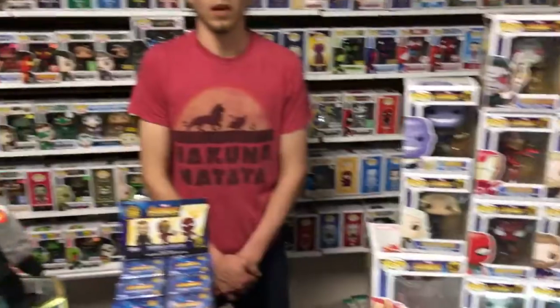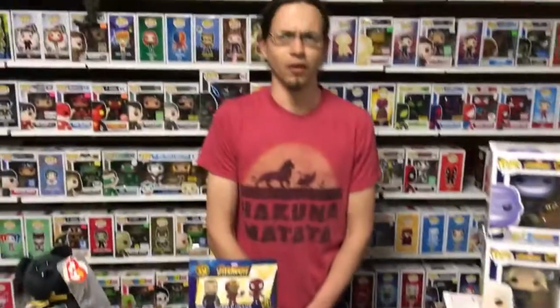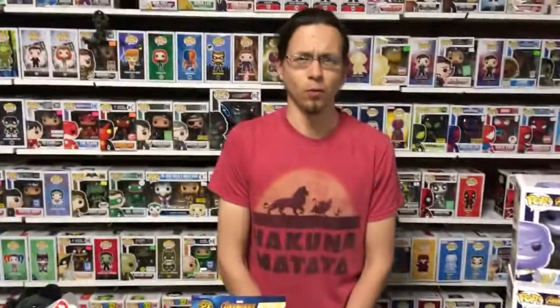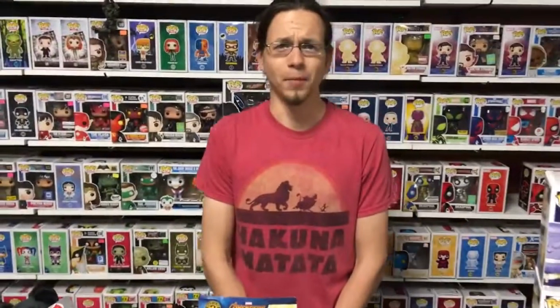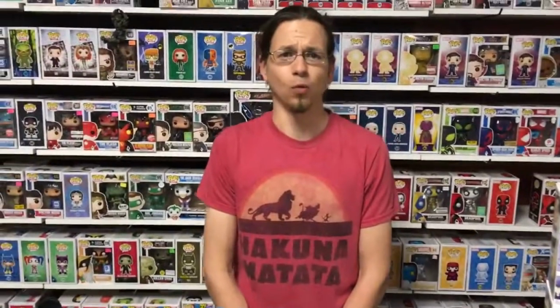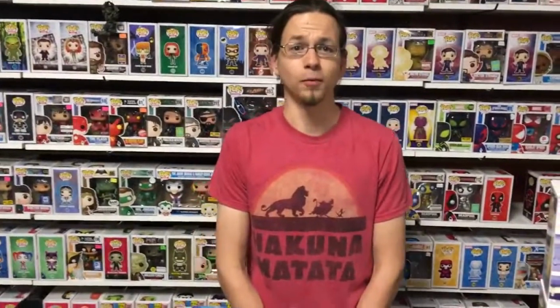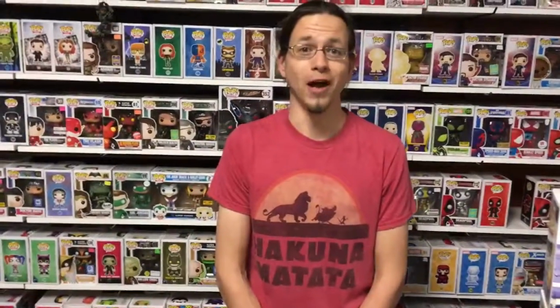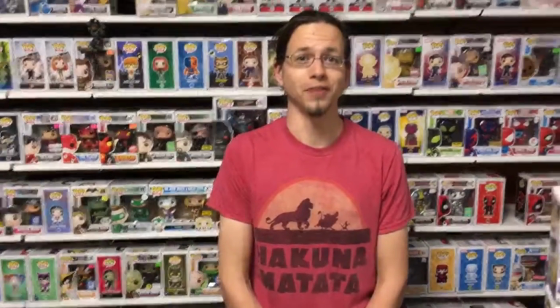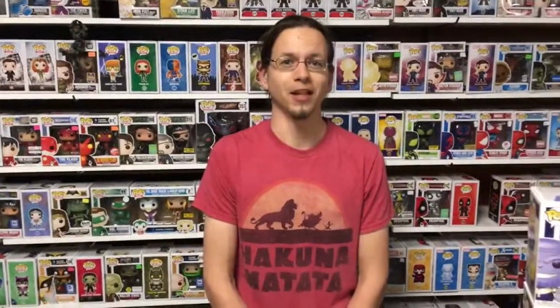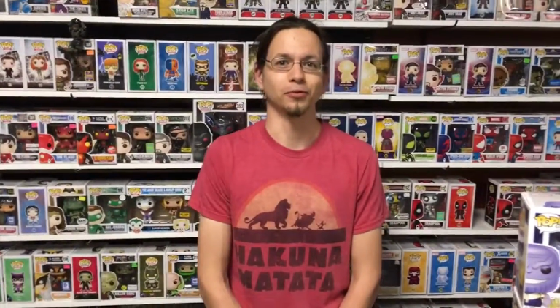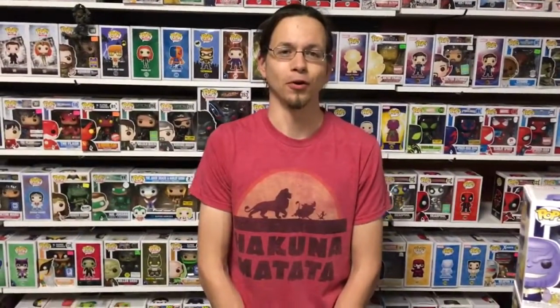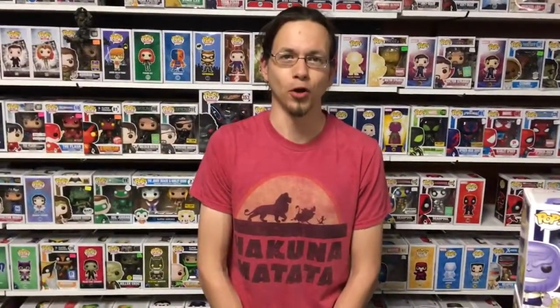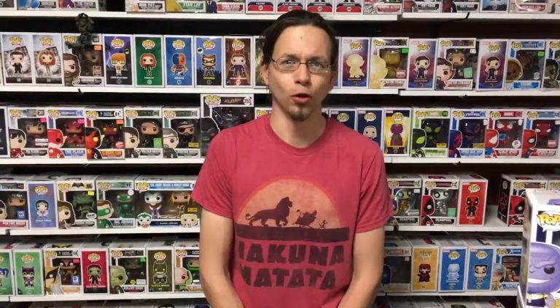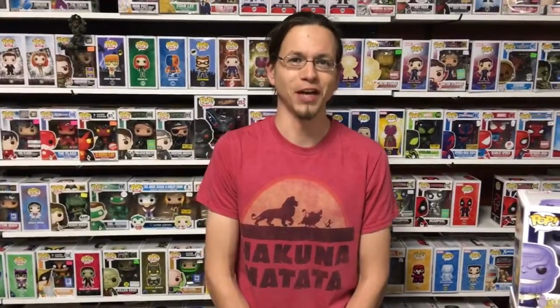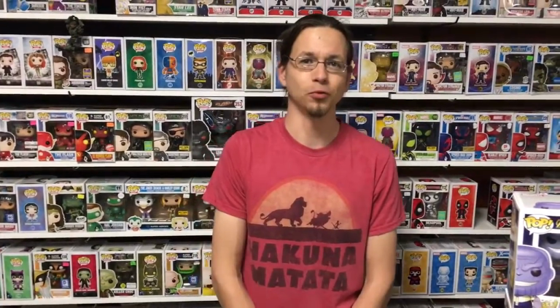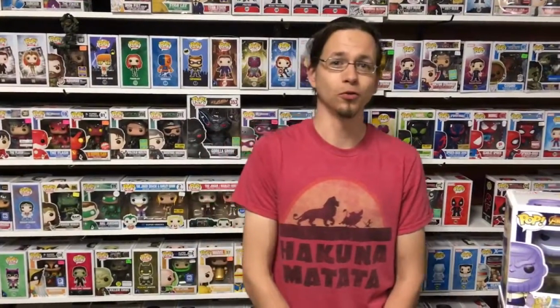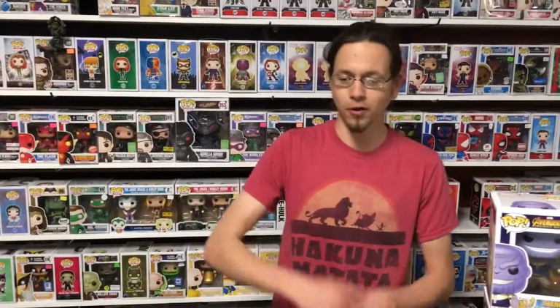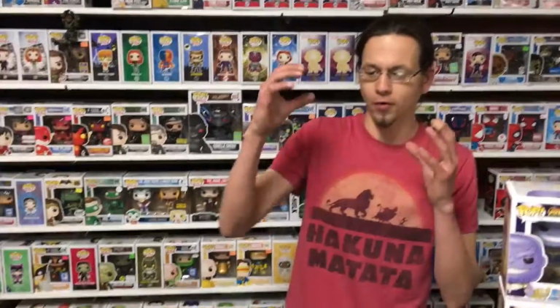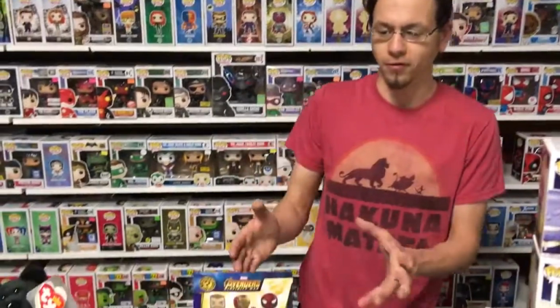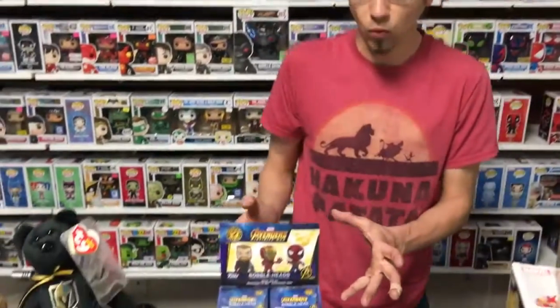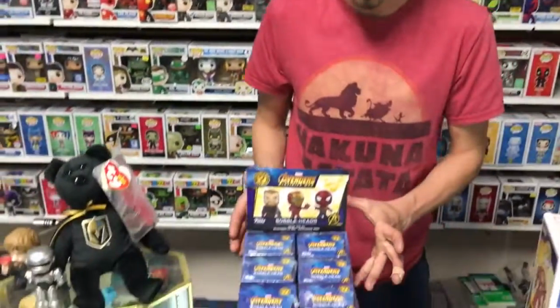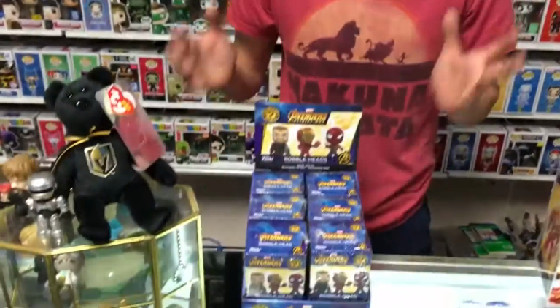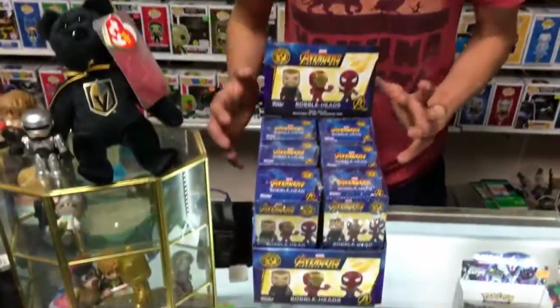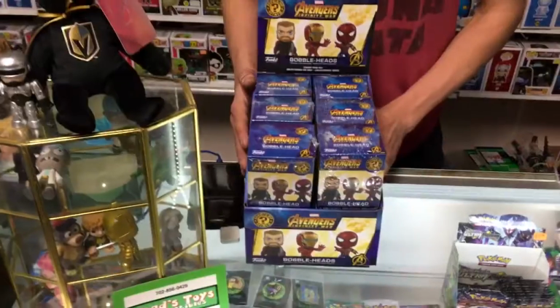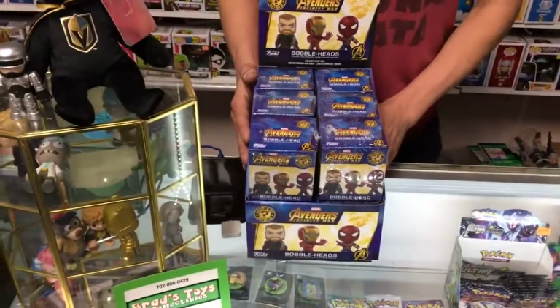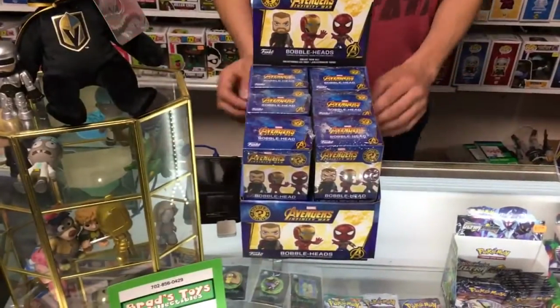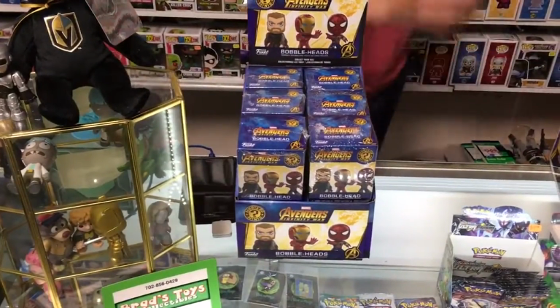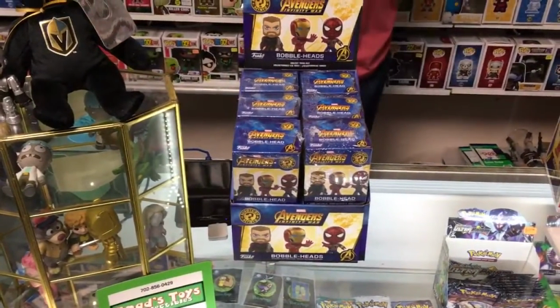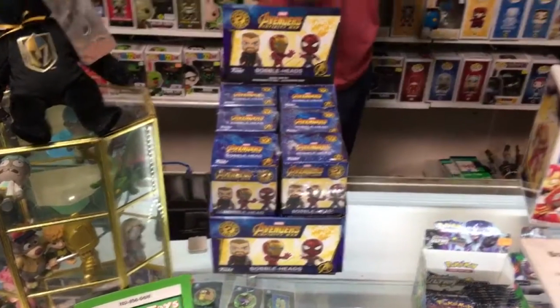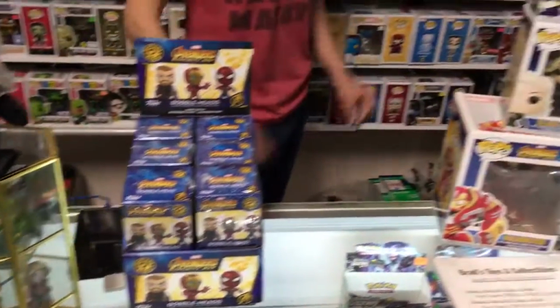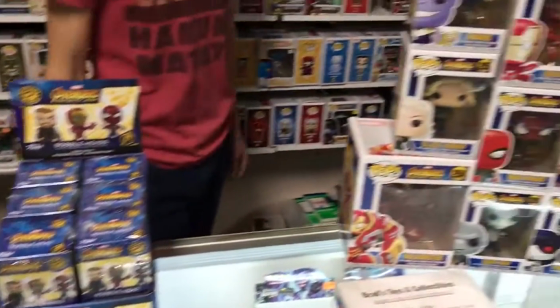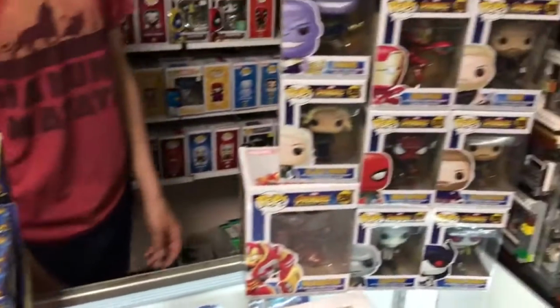Hello everybody, what's happening and welcome to Brad's Toys and Collectibles. I am your host Marco Polo, checking in today to welcome our Infinity Wars mystery minis by Funko as well as the full run of the Funko Pops.